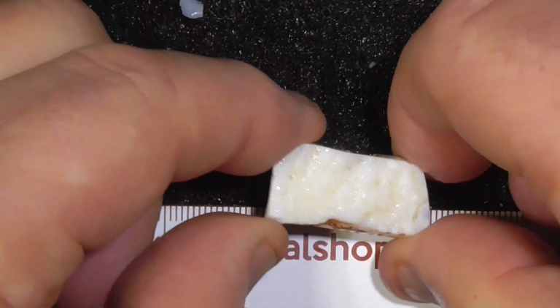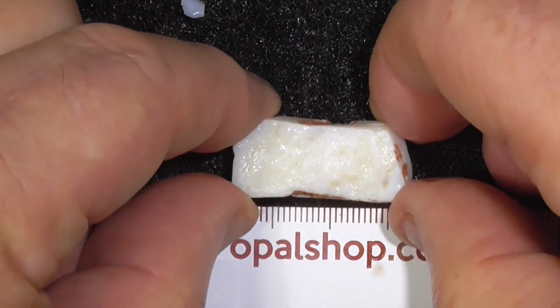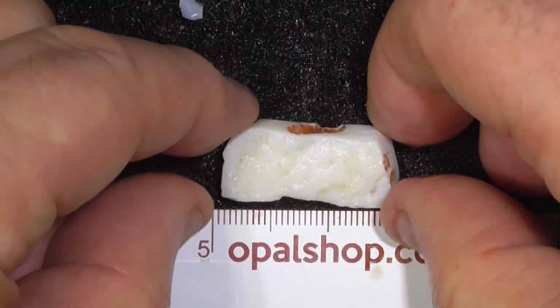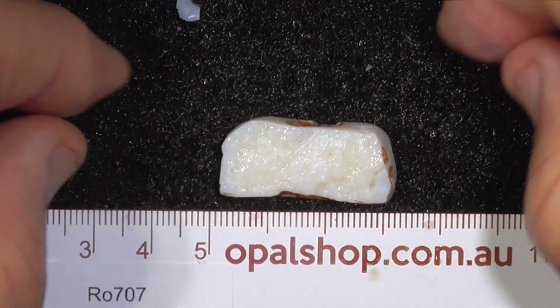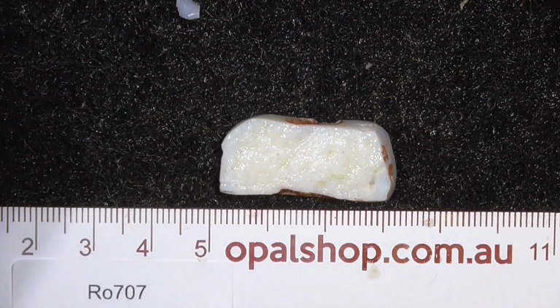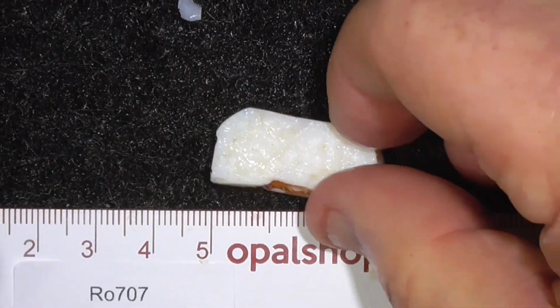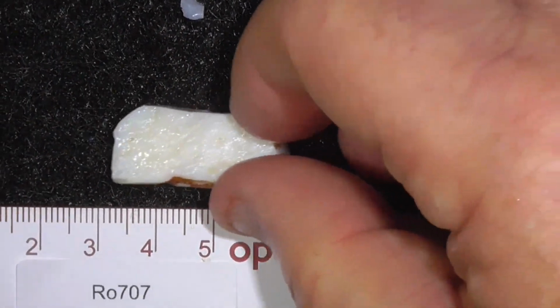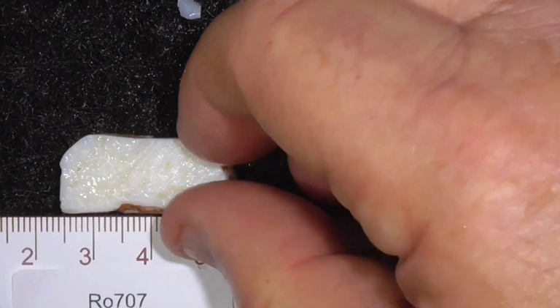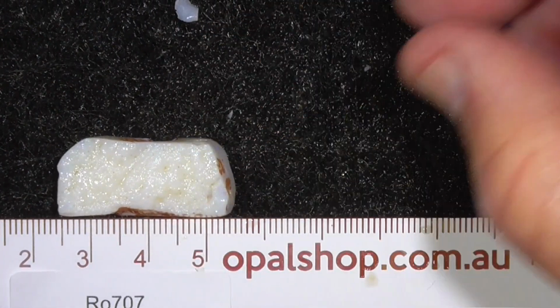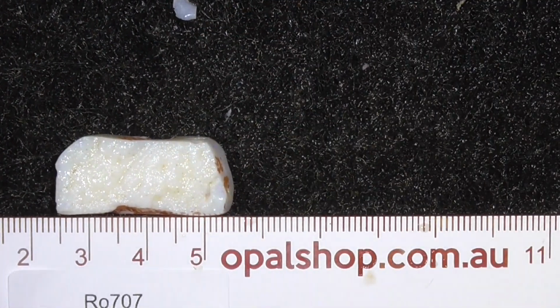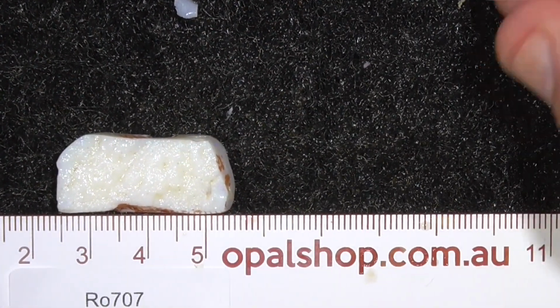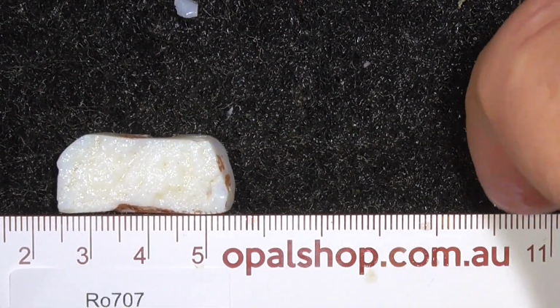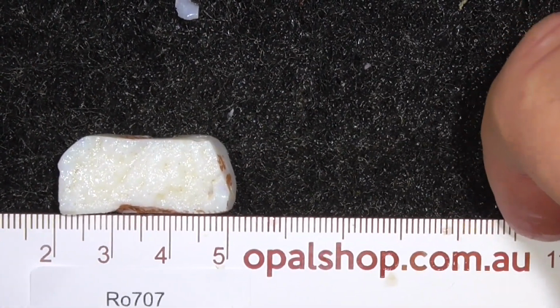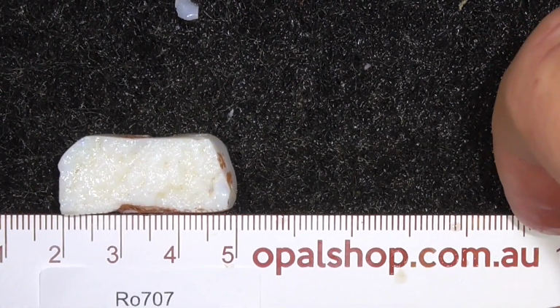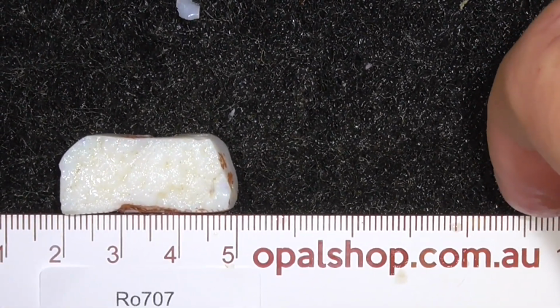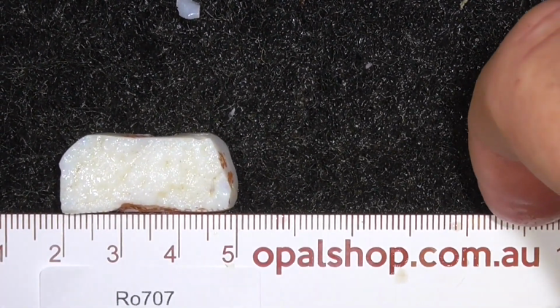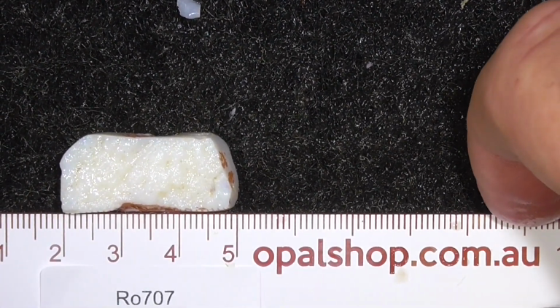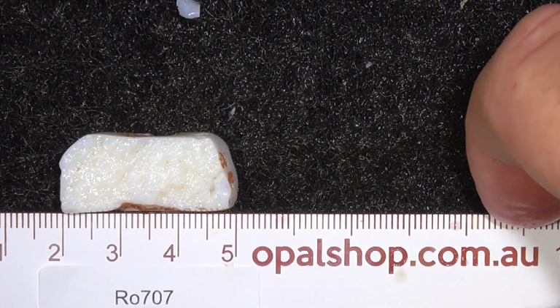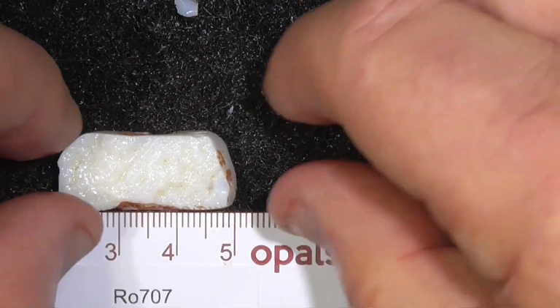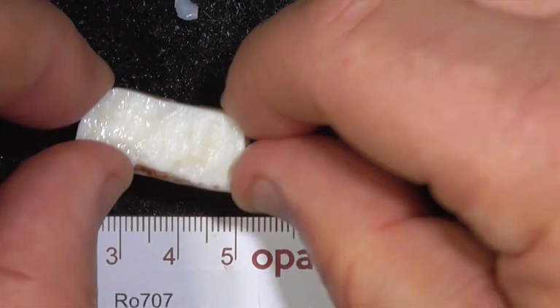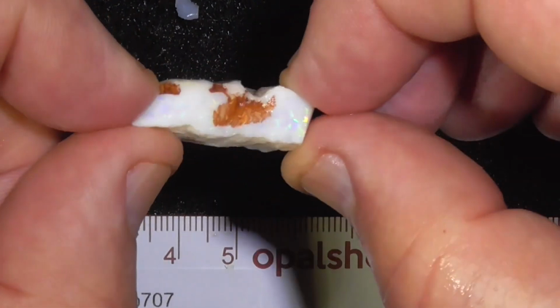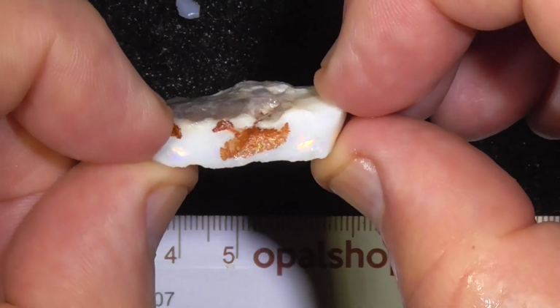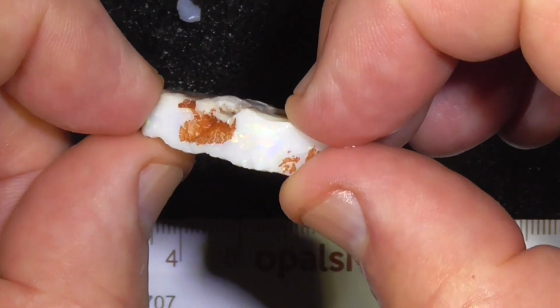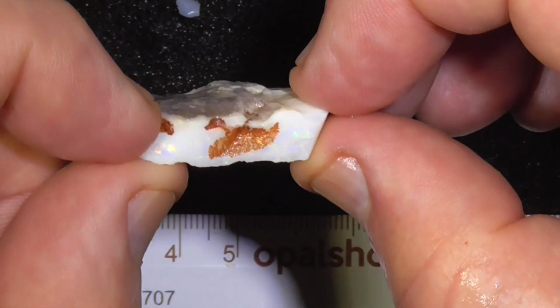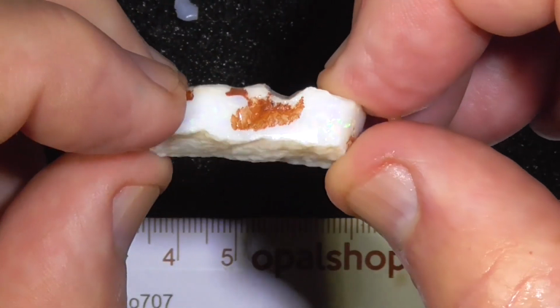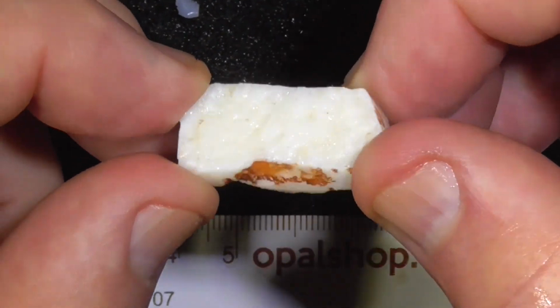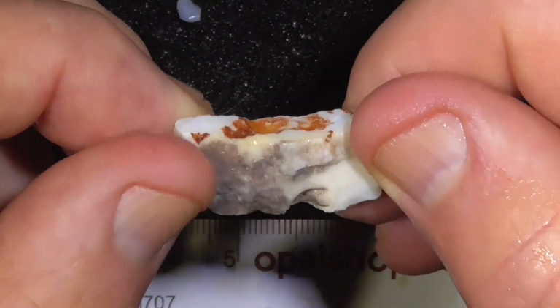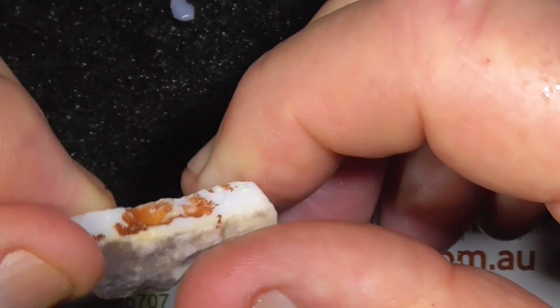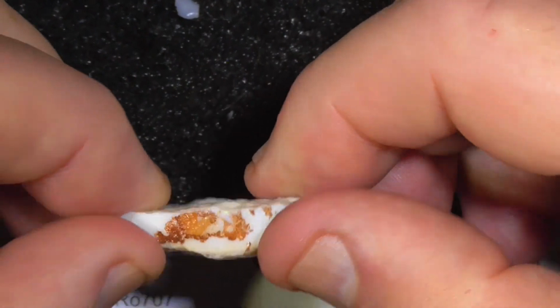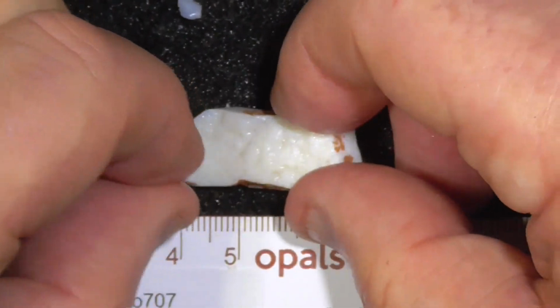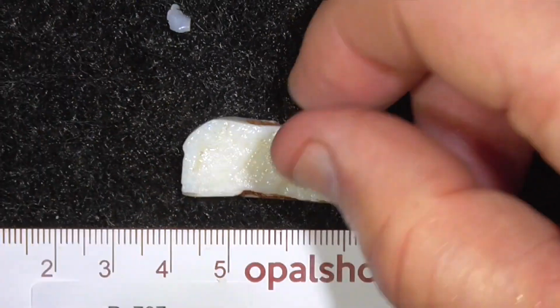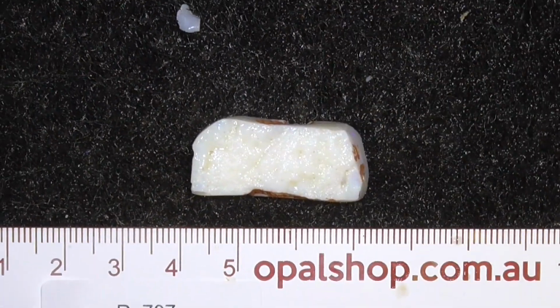That ruler is in millimetres, so you're looking at nearly 30 mils long — three centimetres. Anyway, hope you've enjoyed. Cheers.